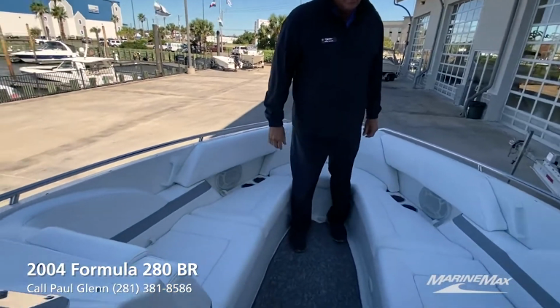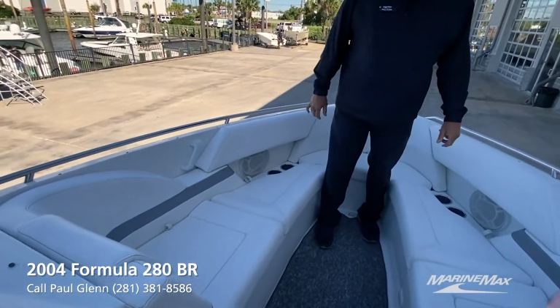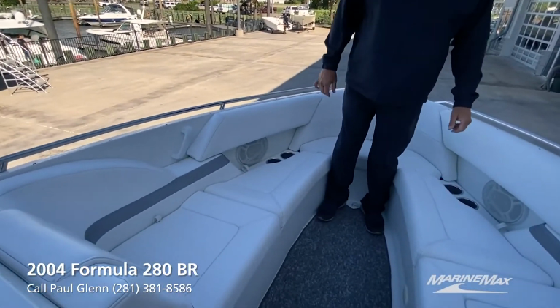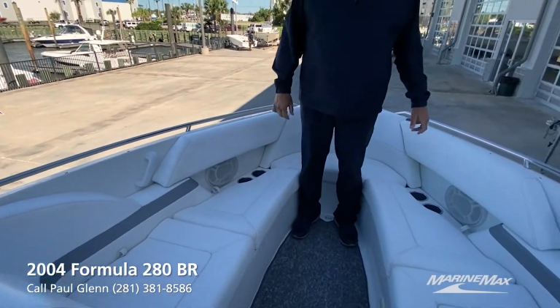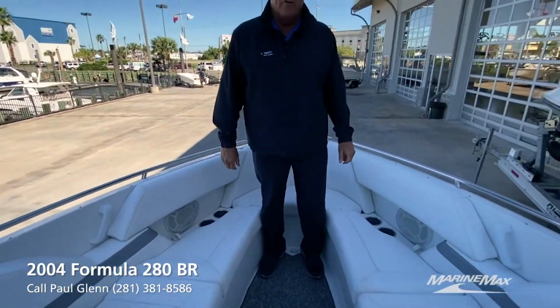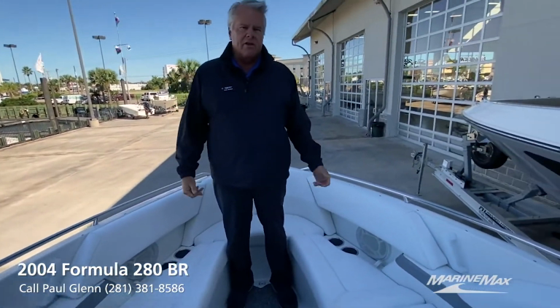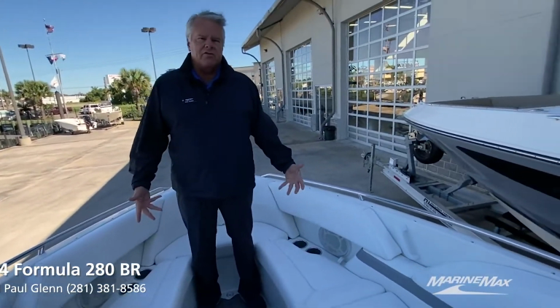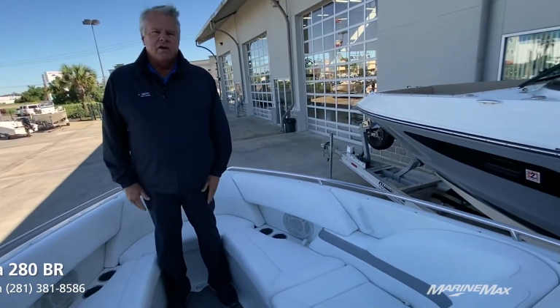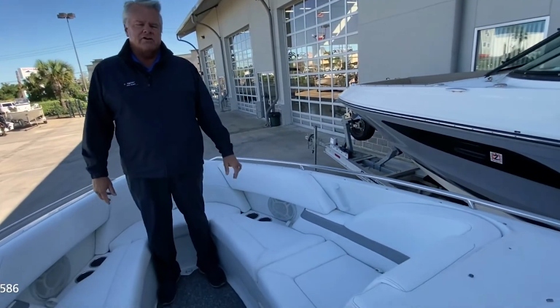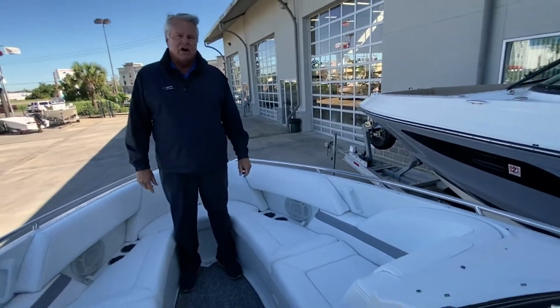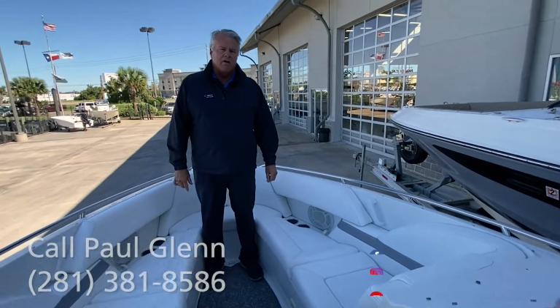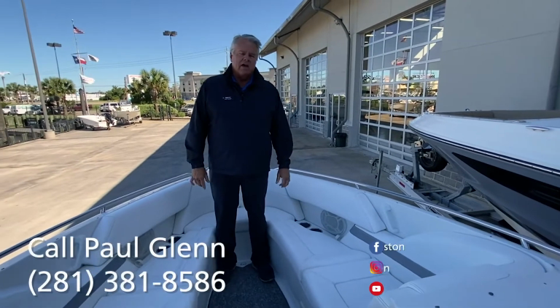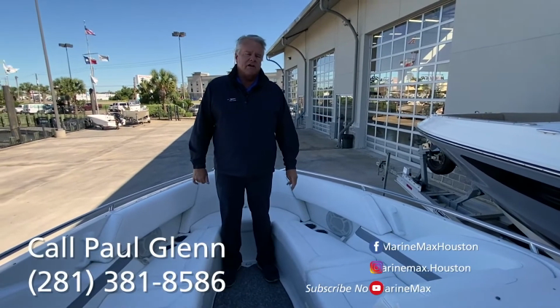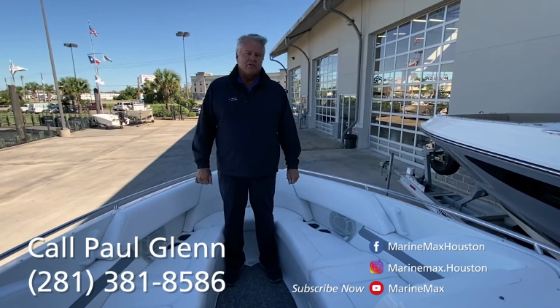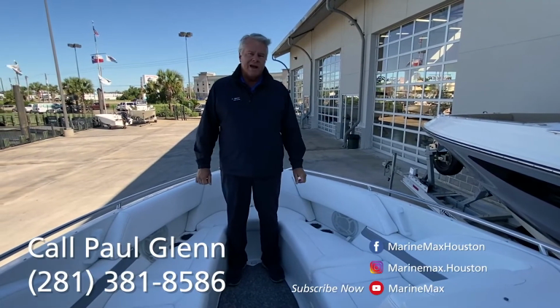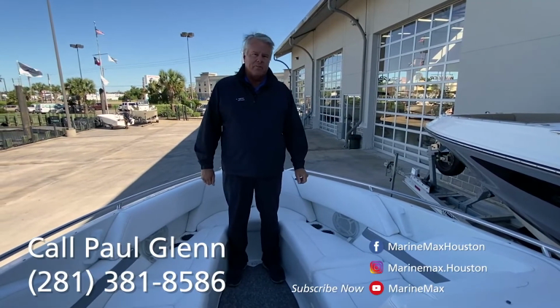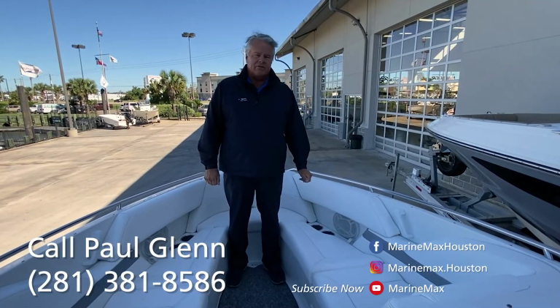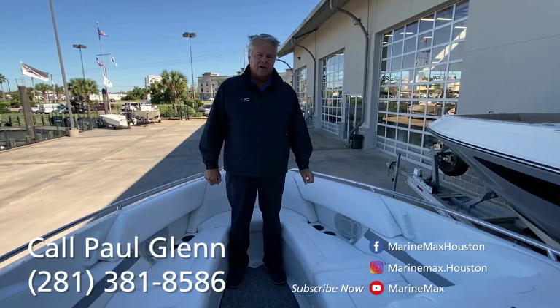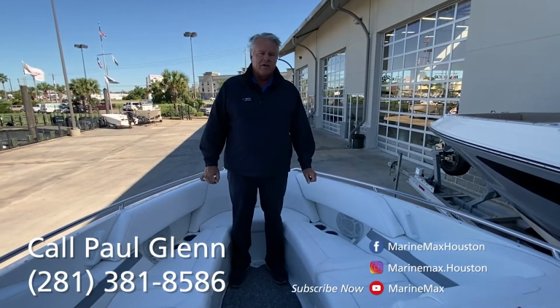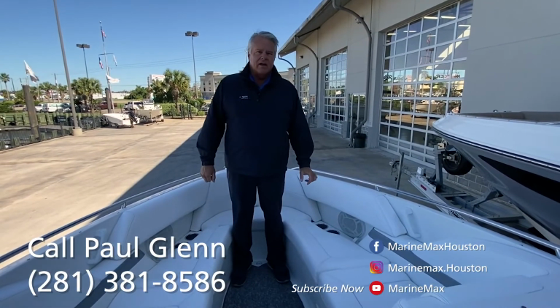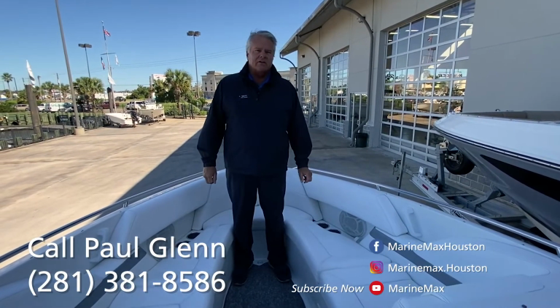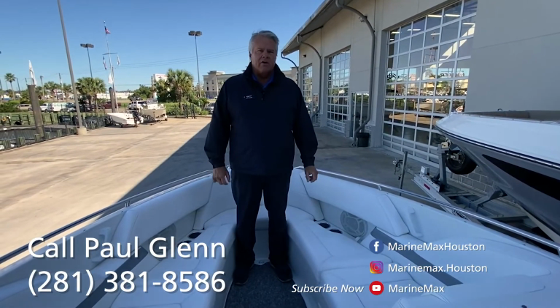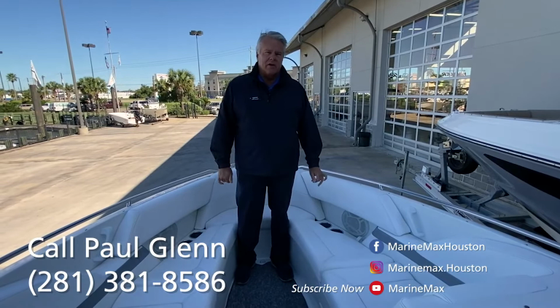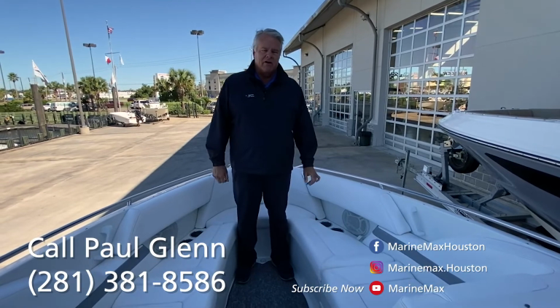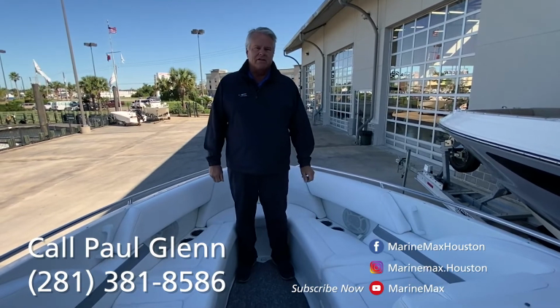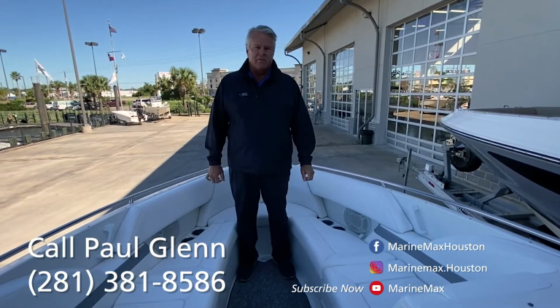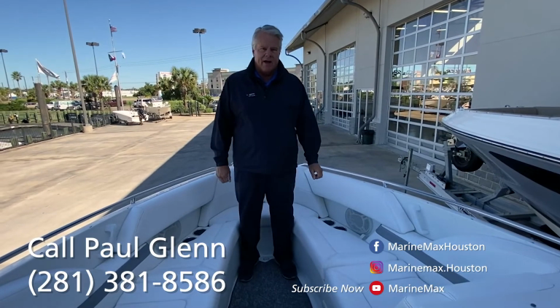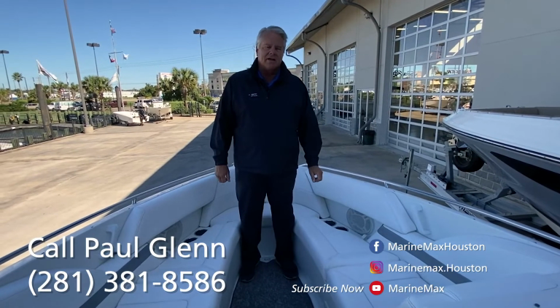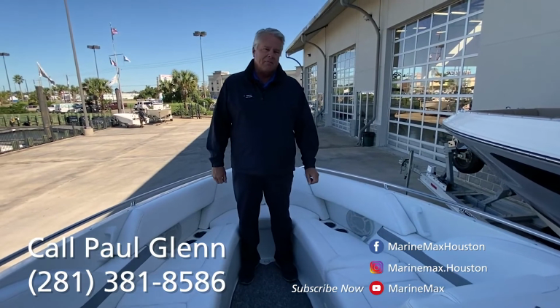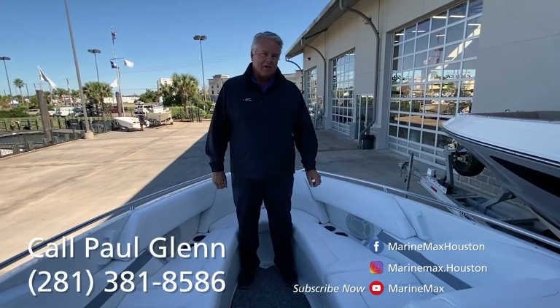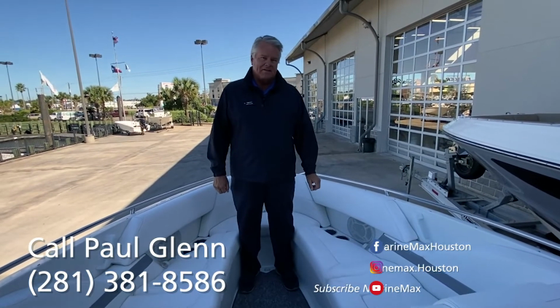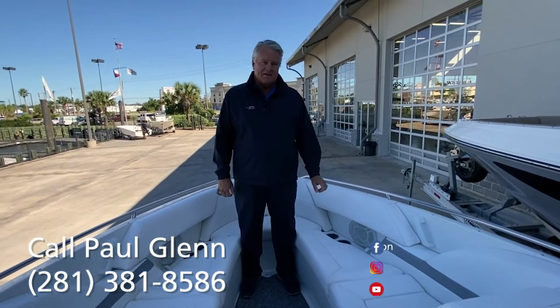This boat is a great boat for family use, fresh or salt water. It even comes with a really nice triple axle trailer. Come check this boat out or many of our other listings here at MarineMax. I'm Paul, I'll be glad to take care of you.